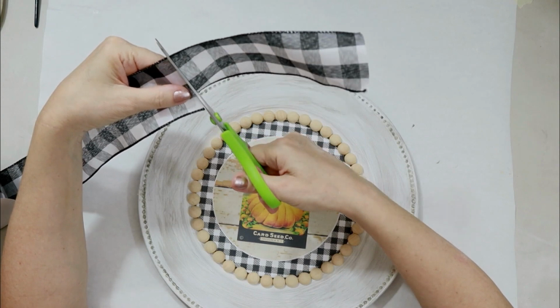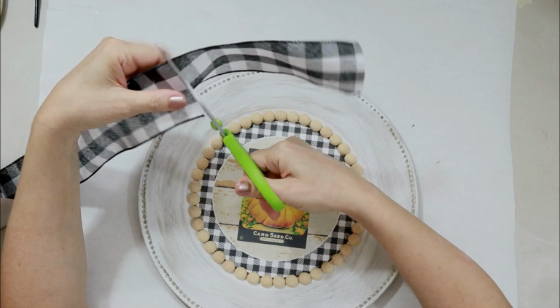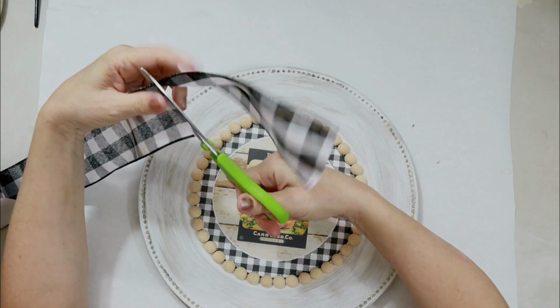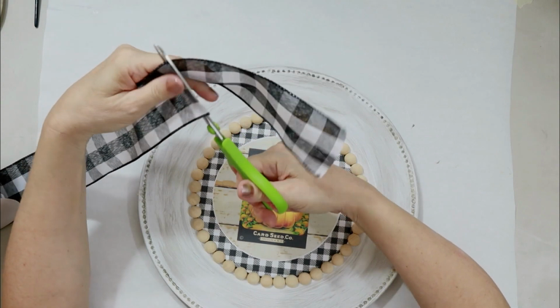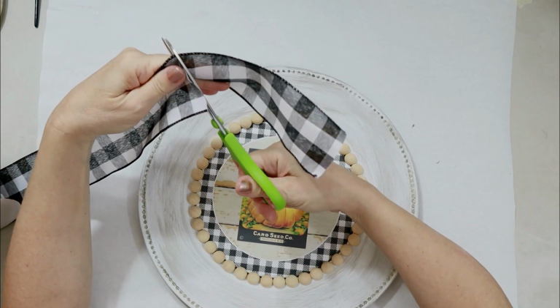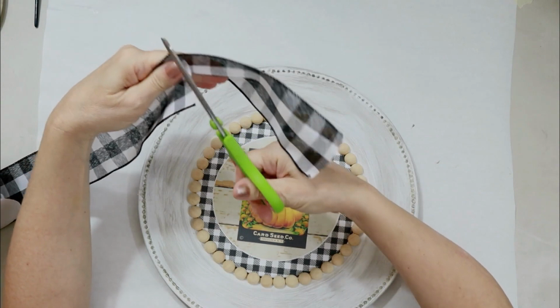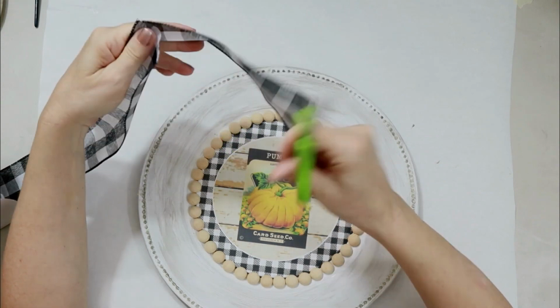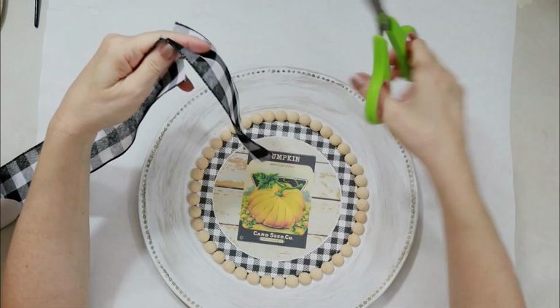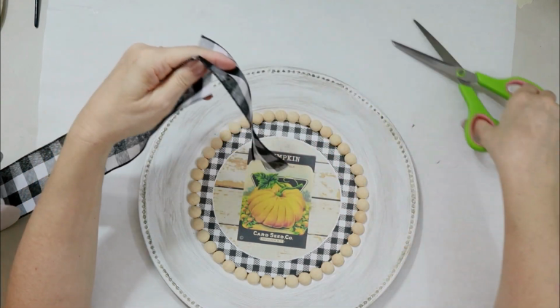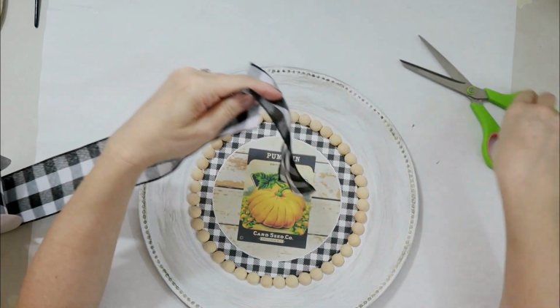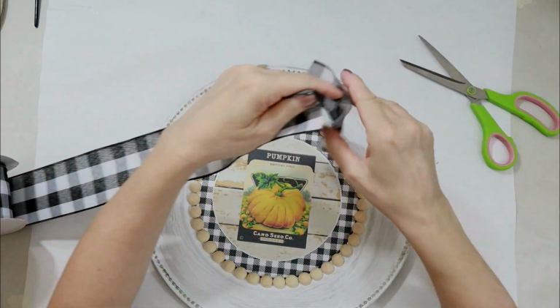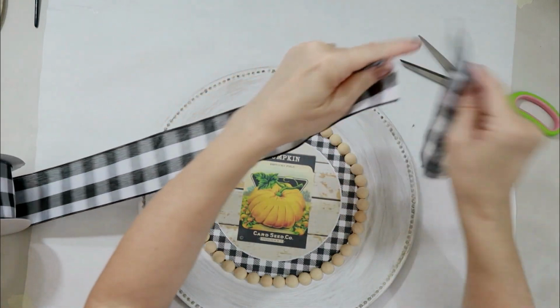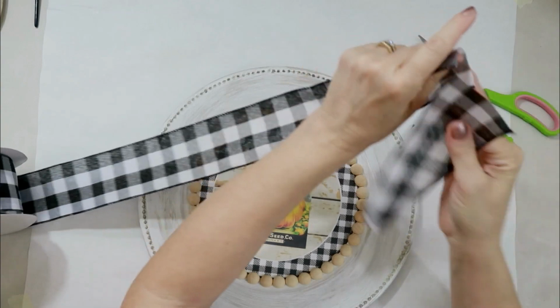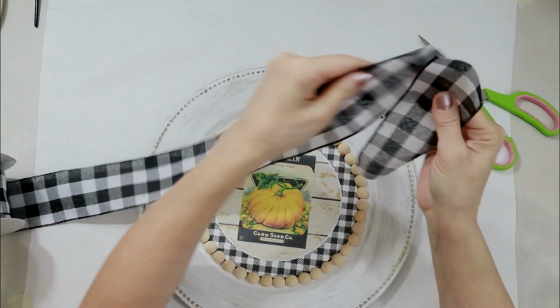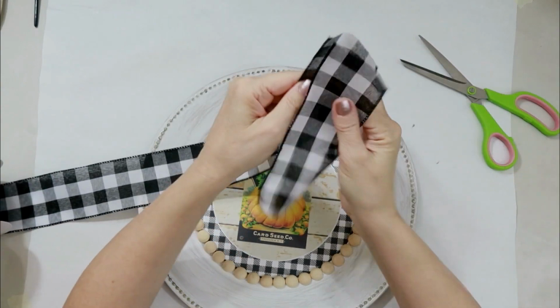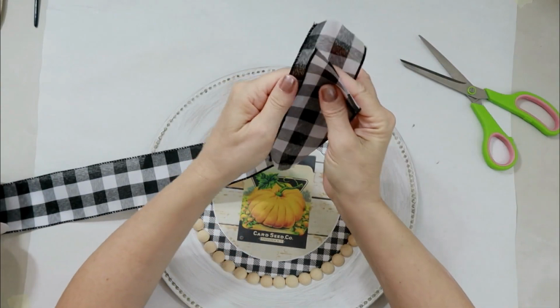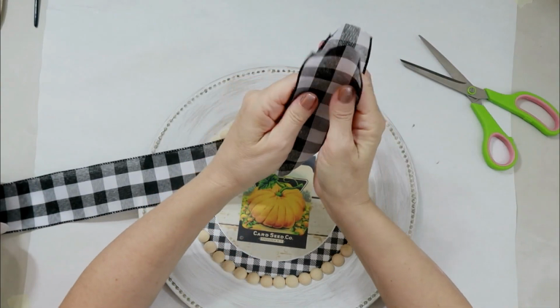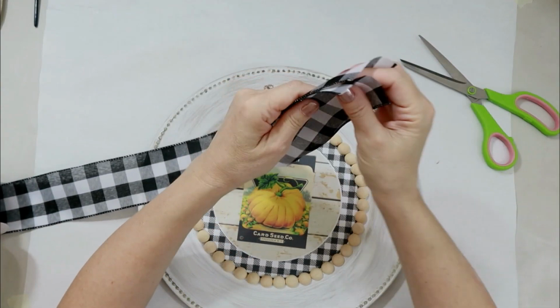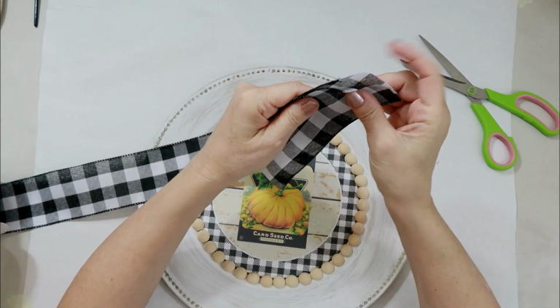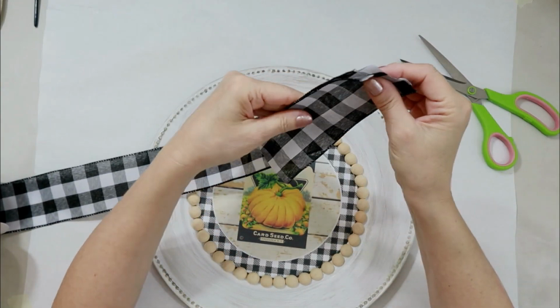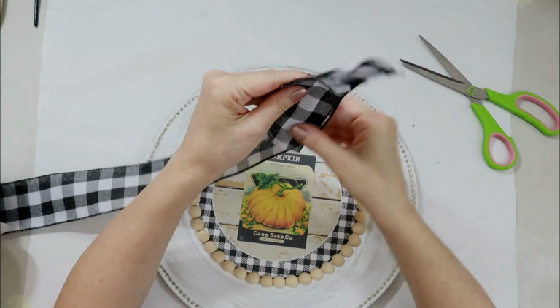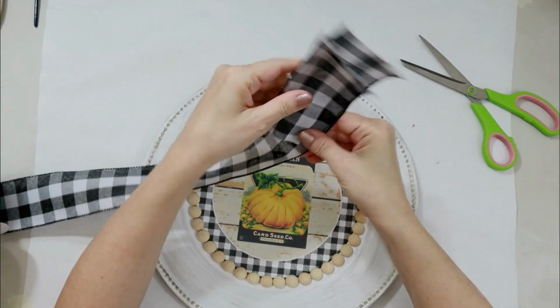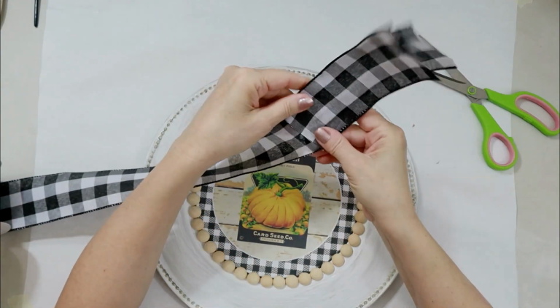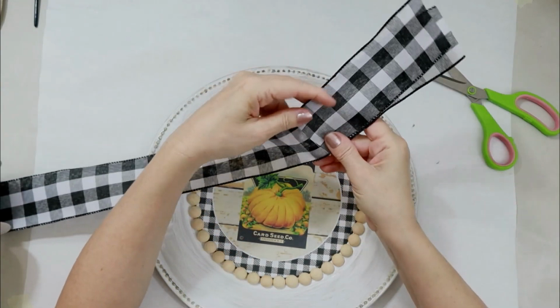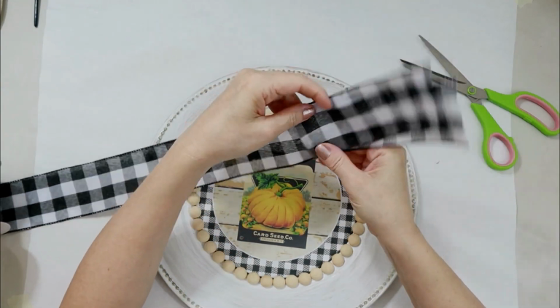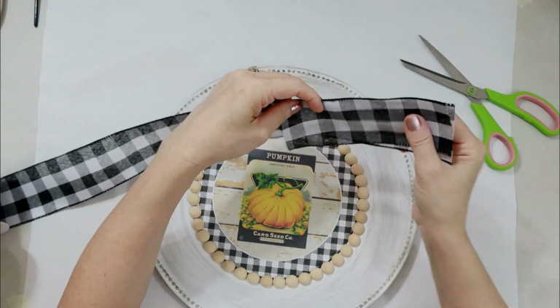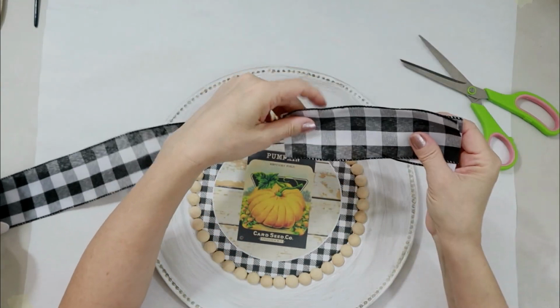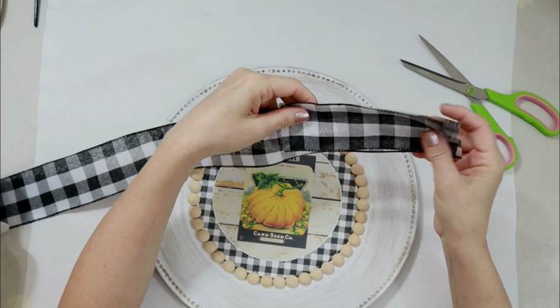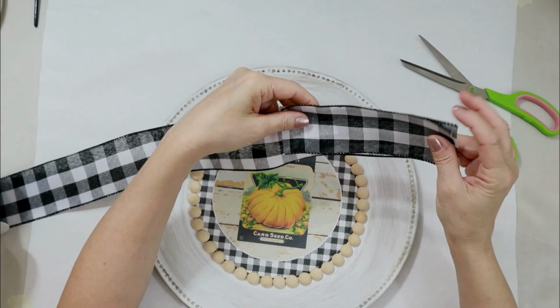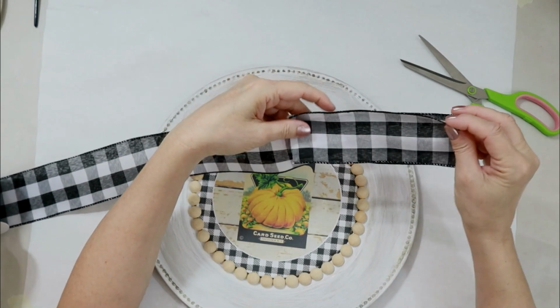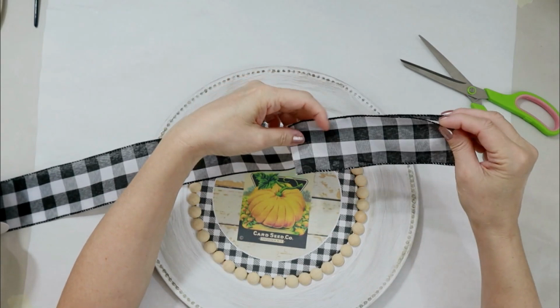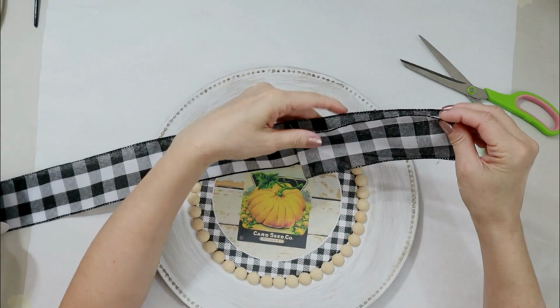That's another option — it works fine, and all of my crafts have always held together. But if you really want that thick plastic look, then I would go to the Mod Podge.